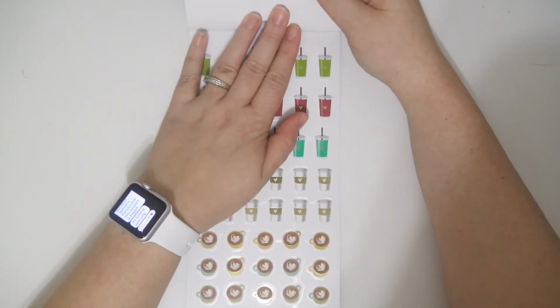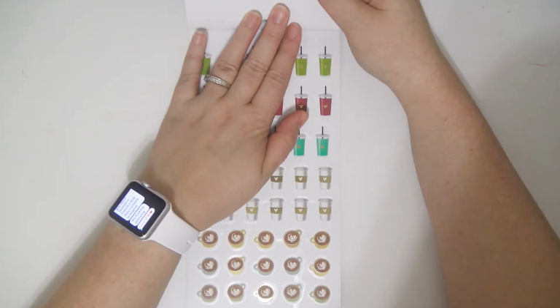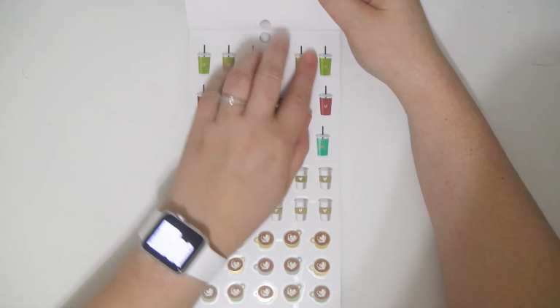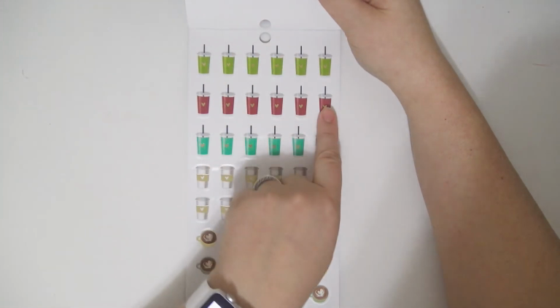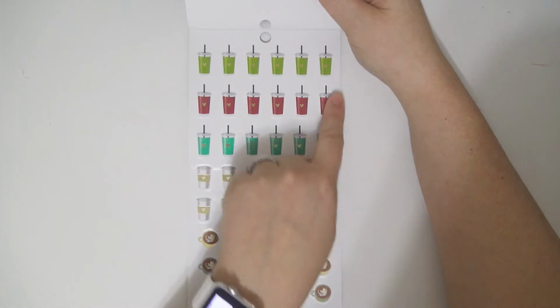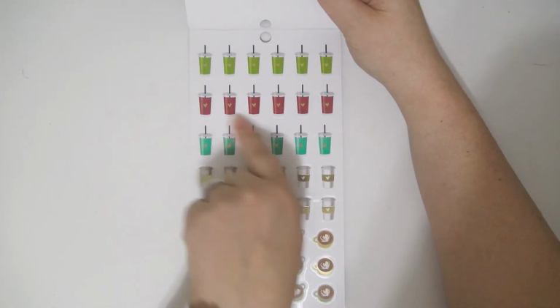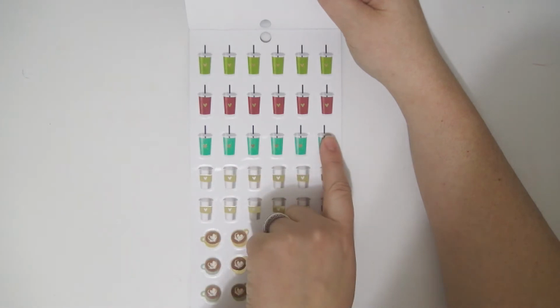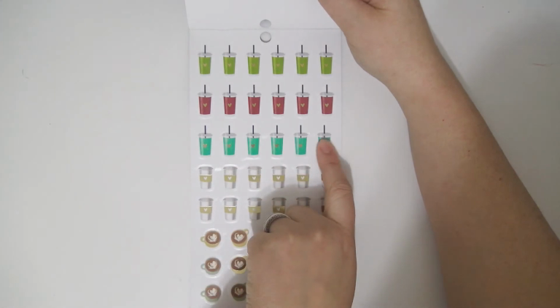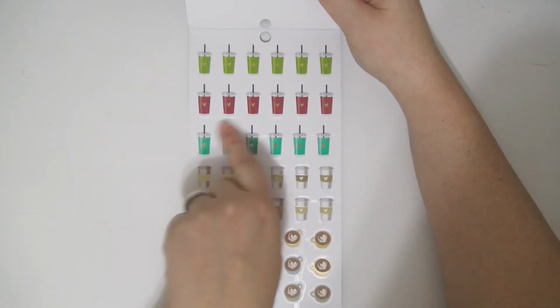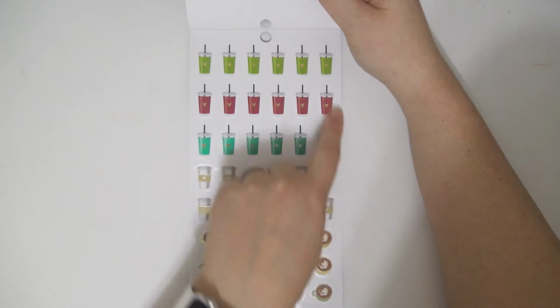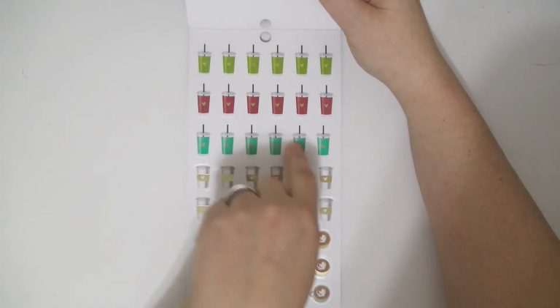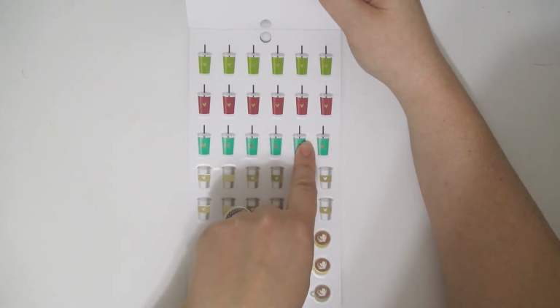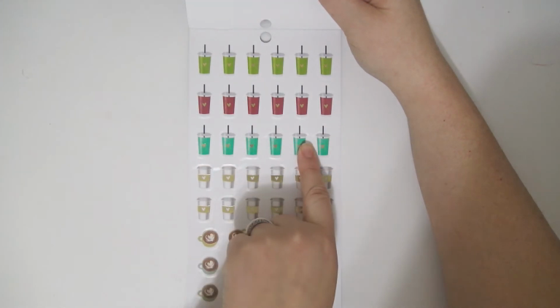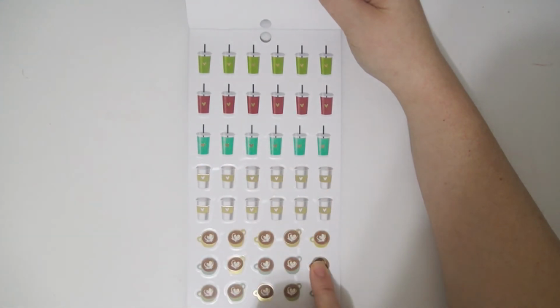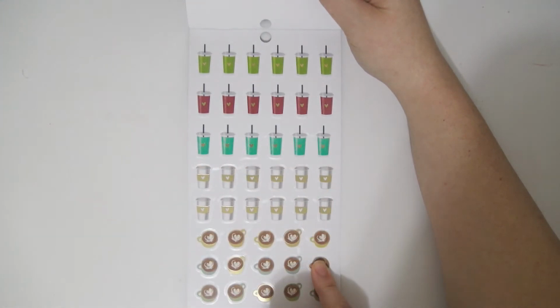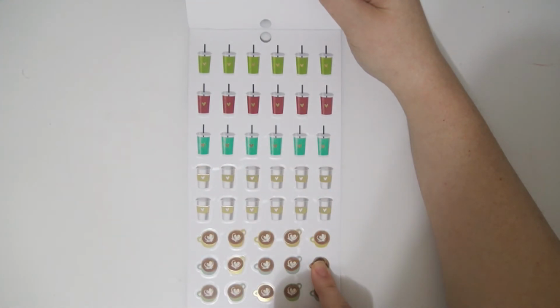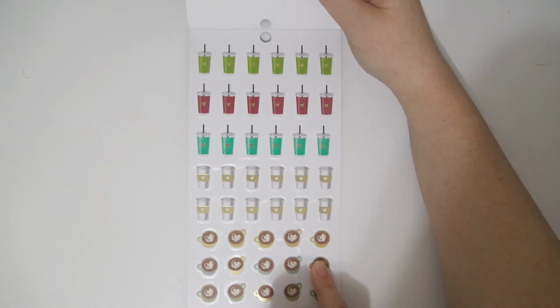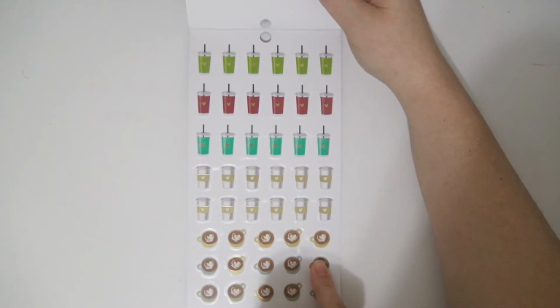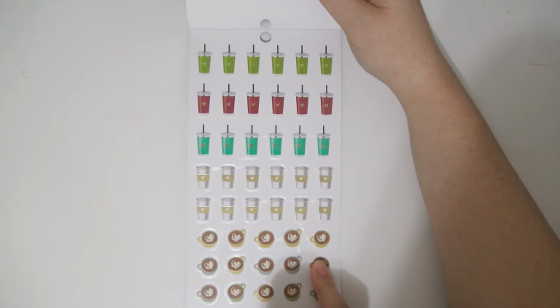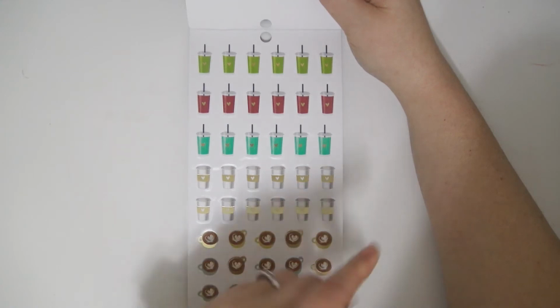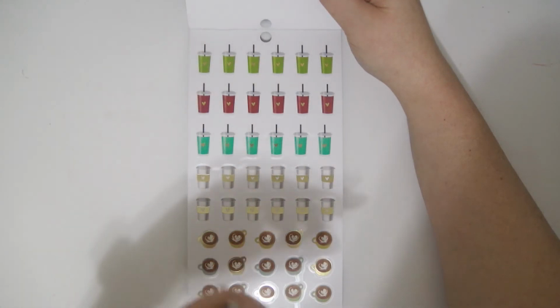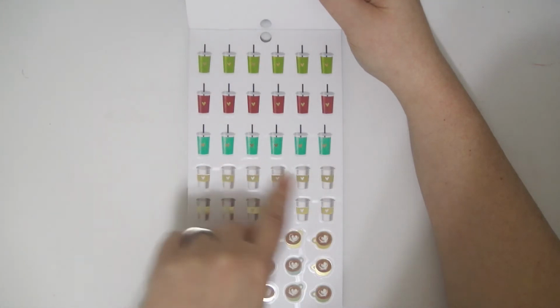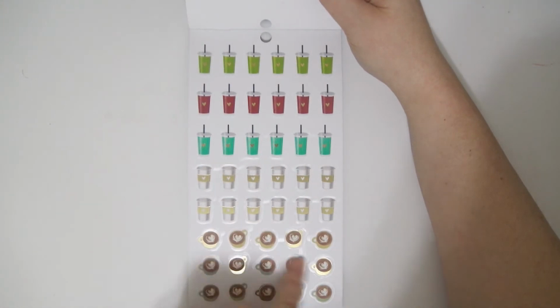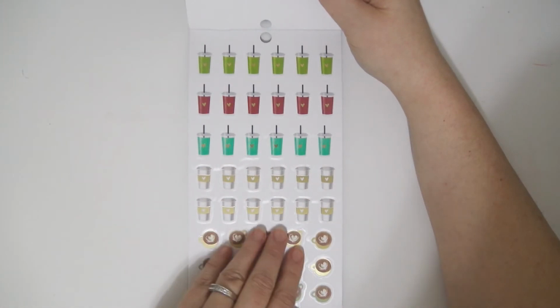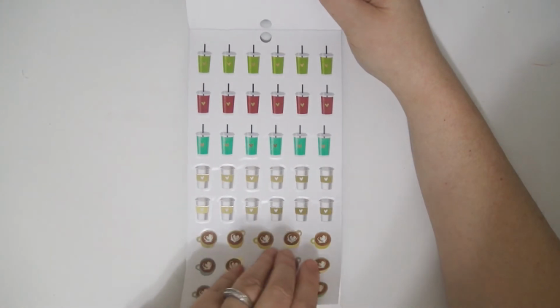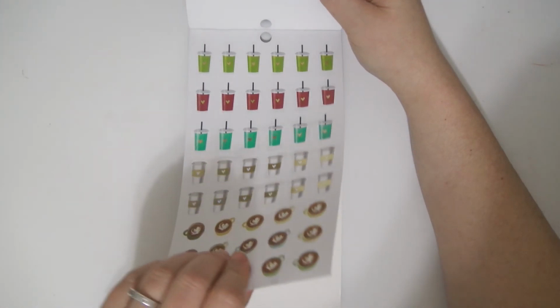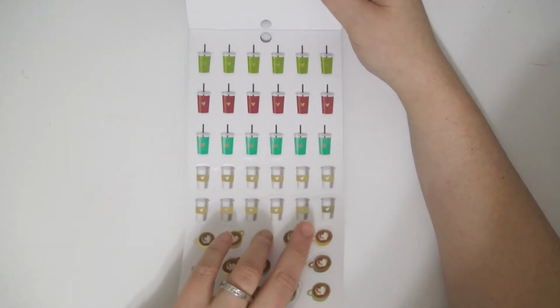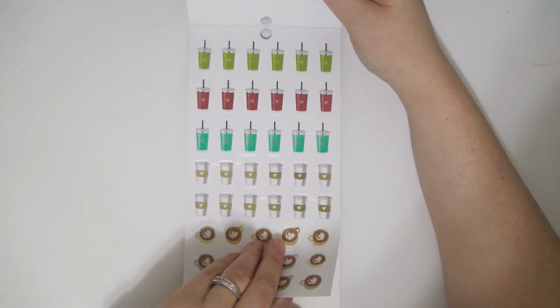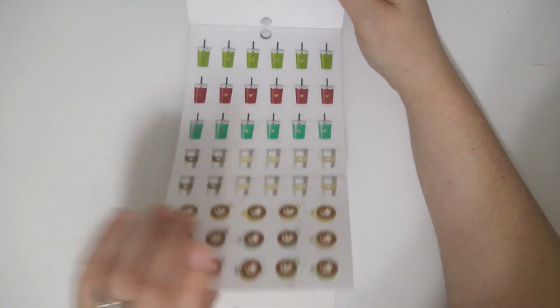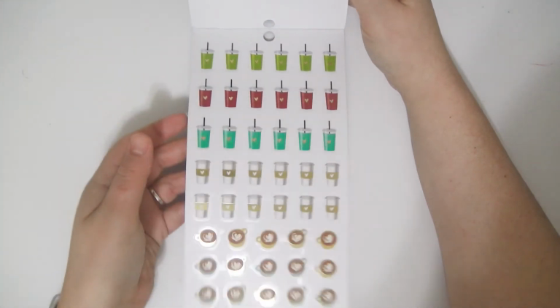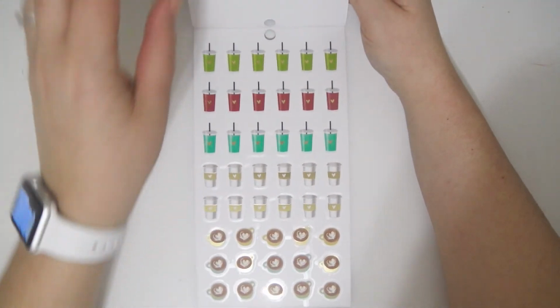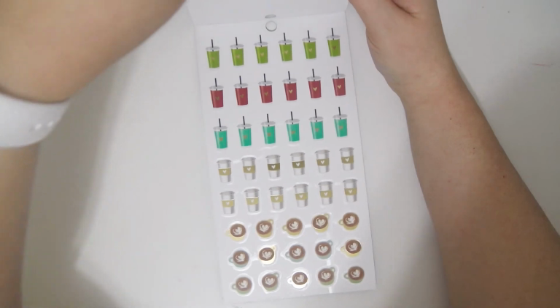And some smoothie type drinks I guess, or just colorful drinks. Some coffees. And that is the last page.